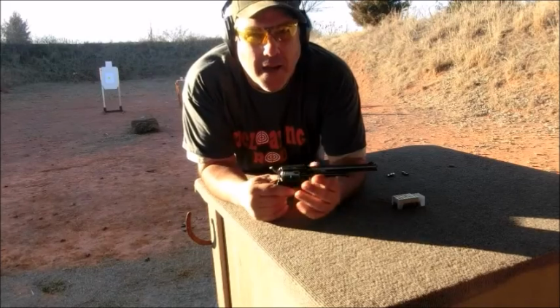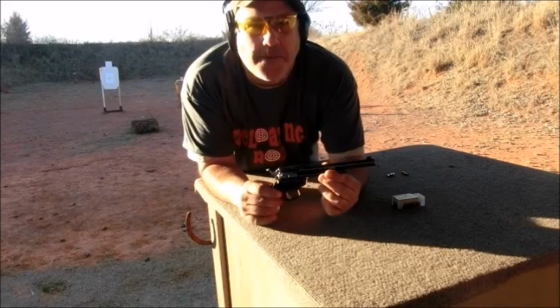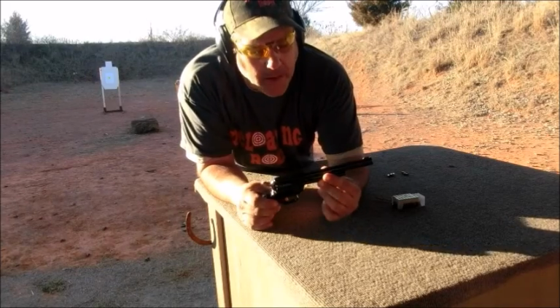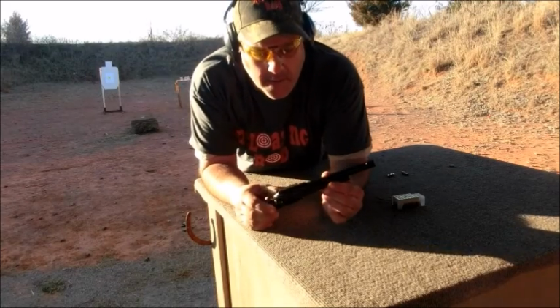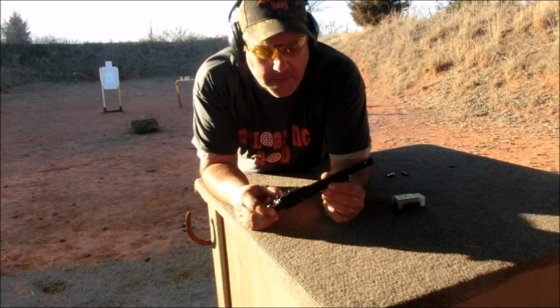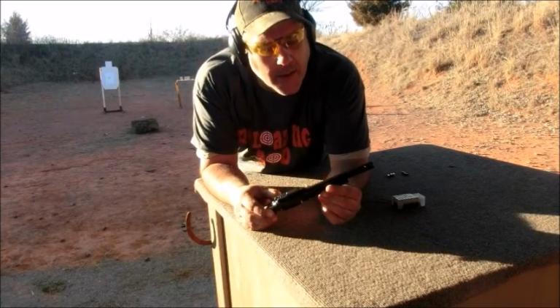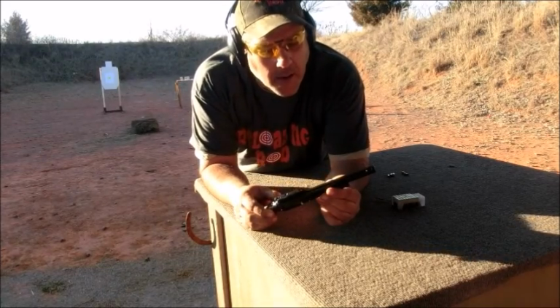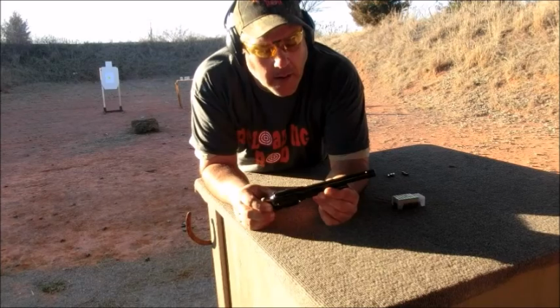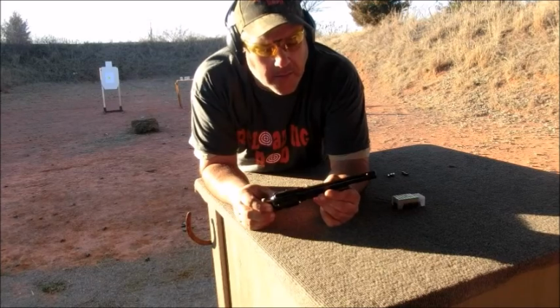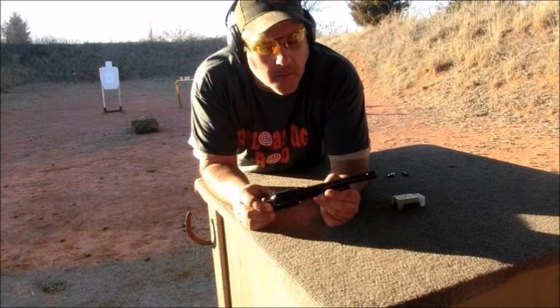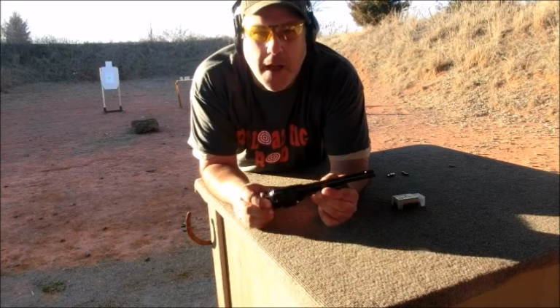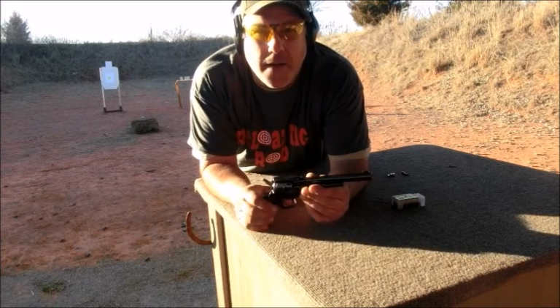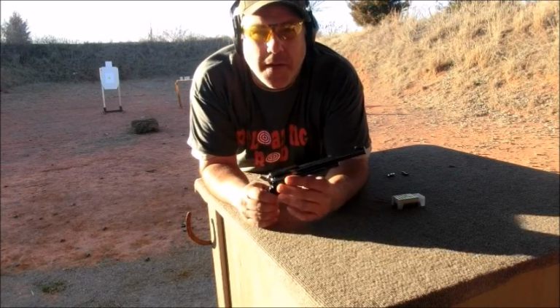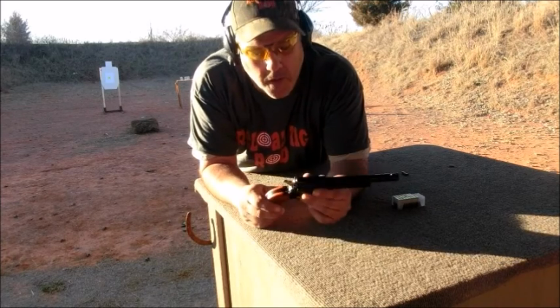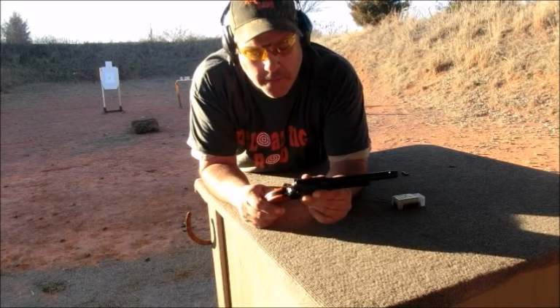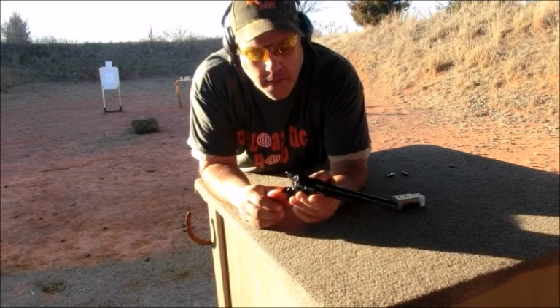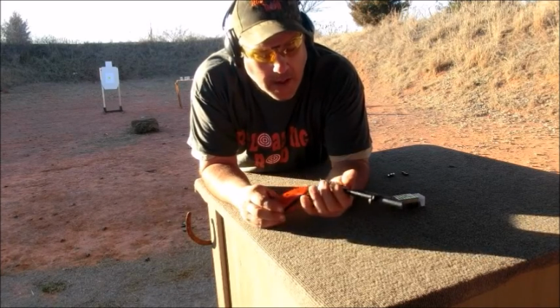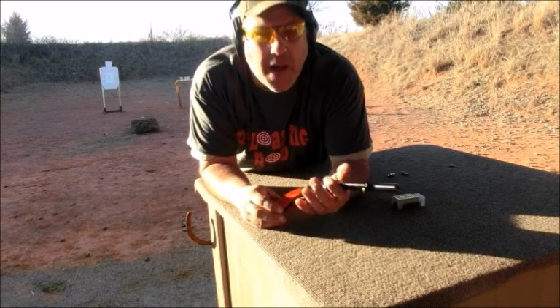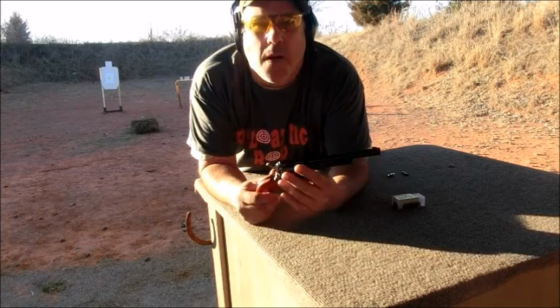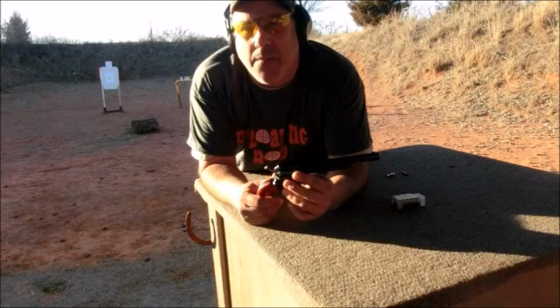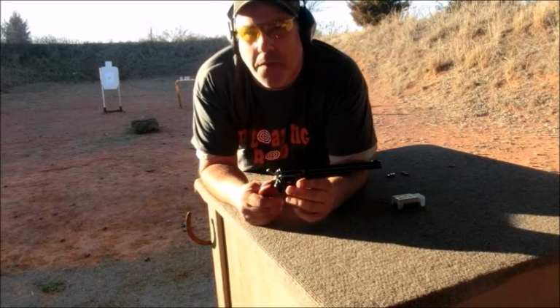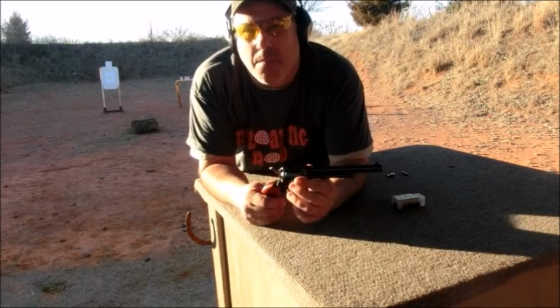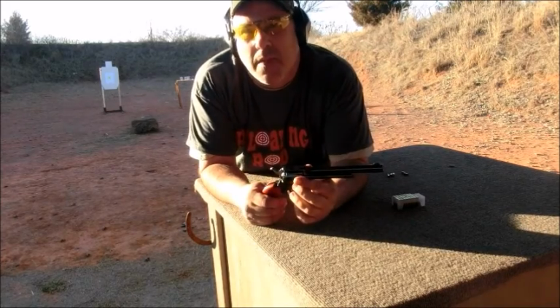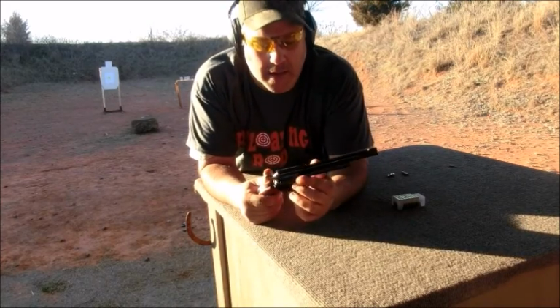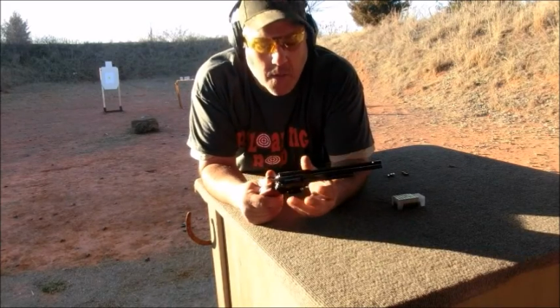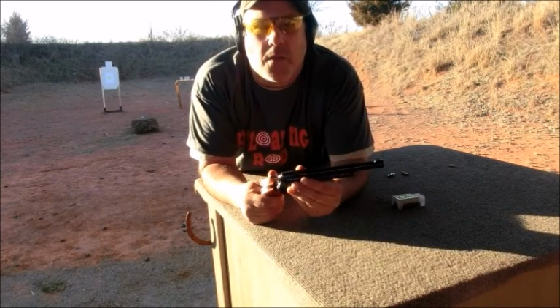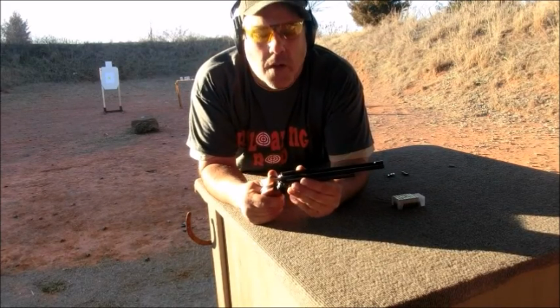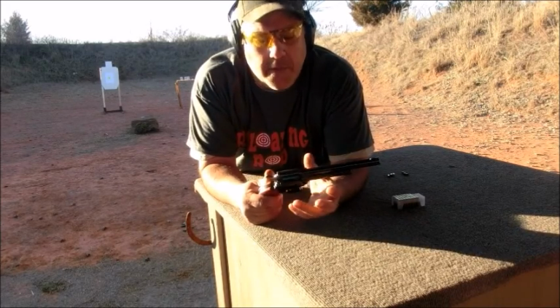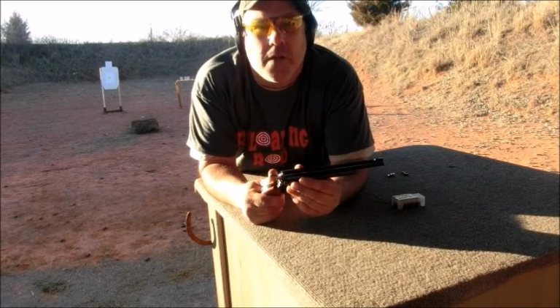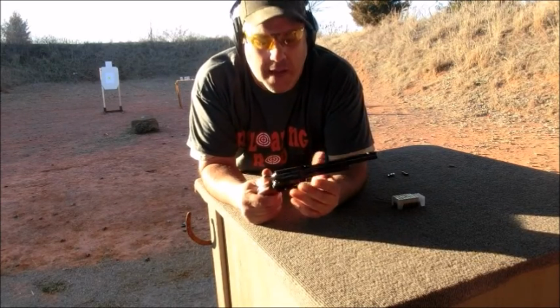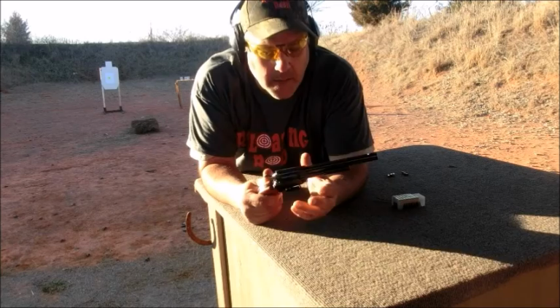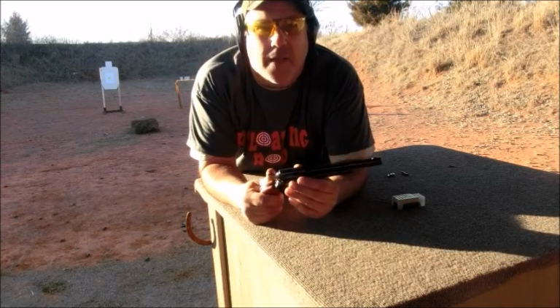Hi folks, today we're out here with the Heritage Rough Rider 22 Long Rifle. I did buy the one that came with both the regular 22 Long Rifle and the 22 Mag cylinder.